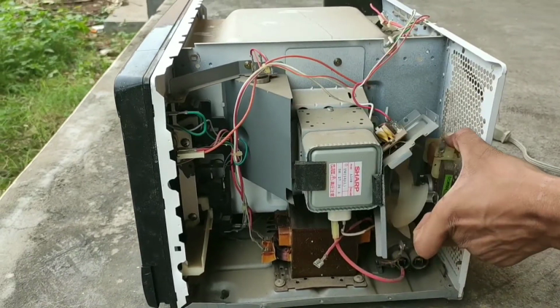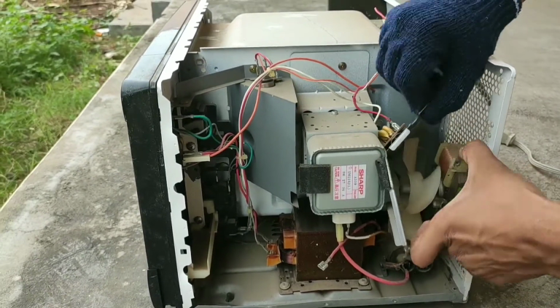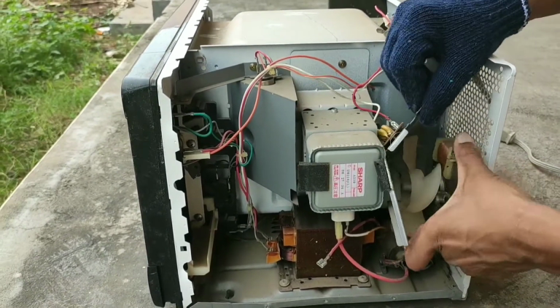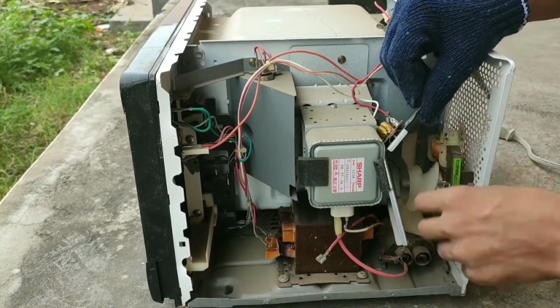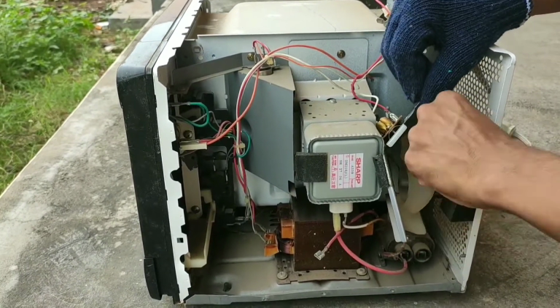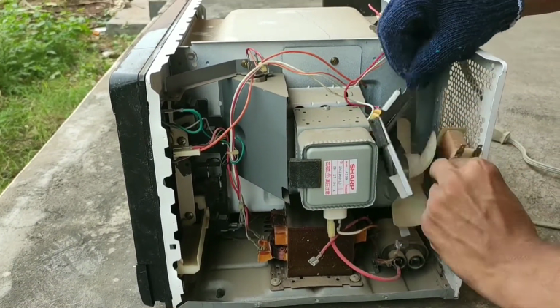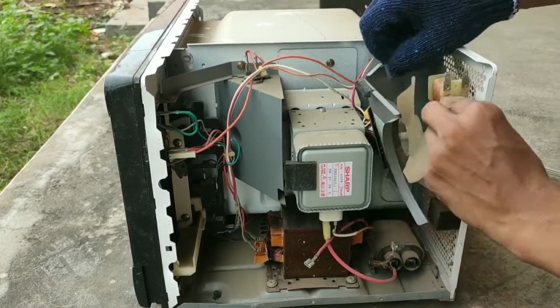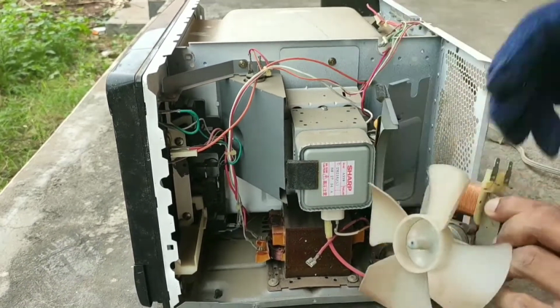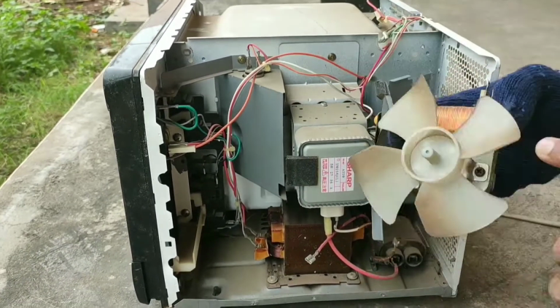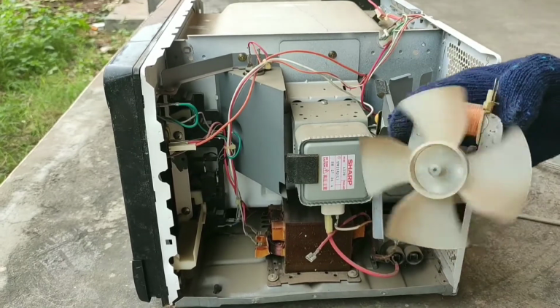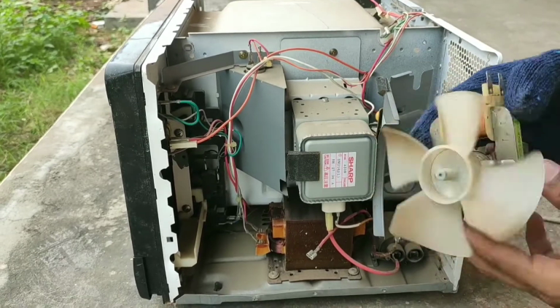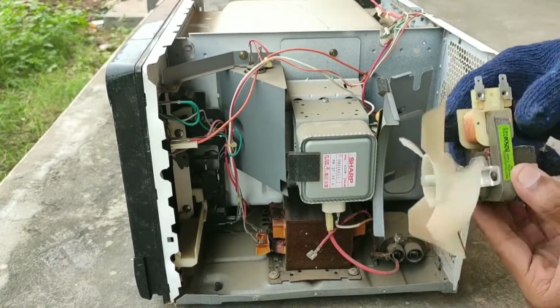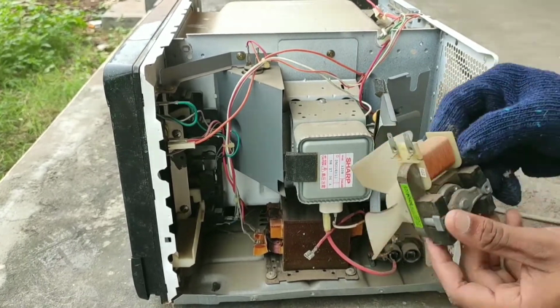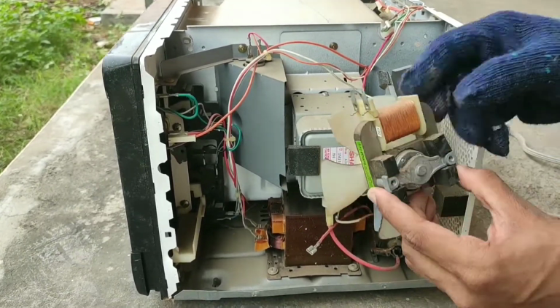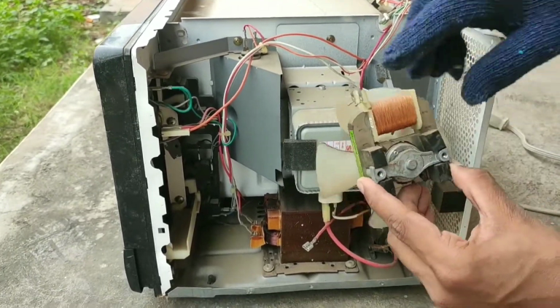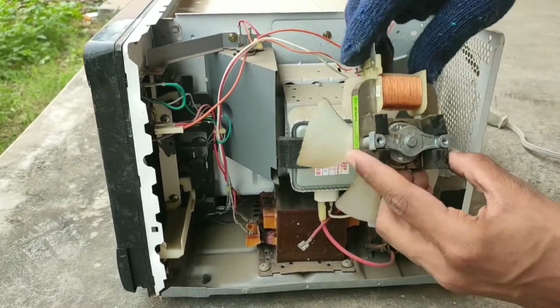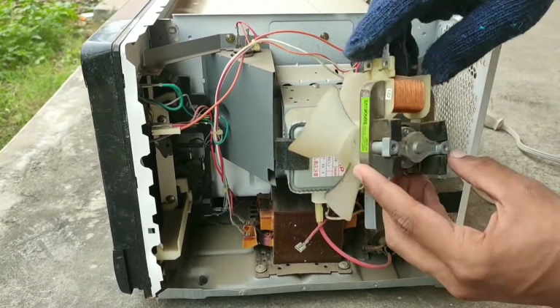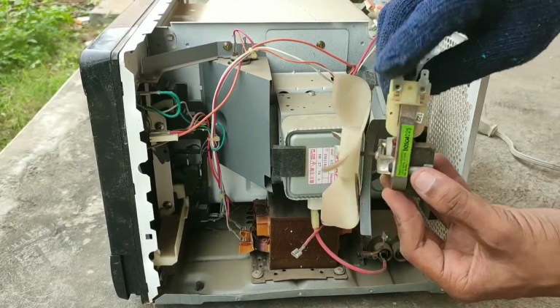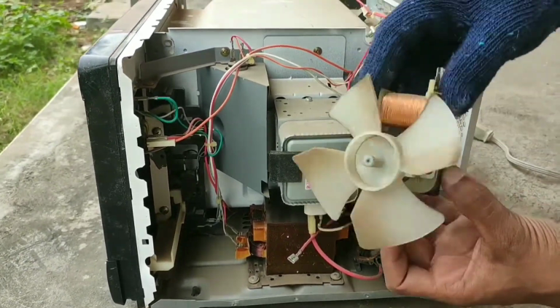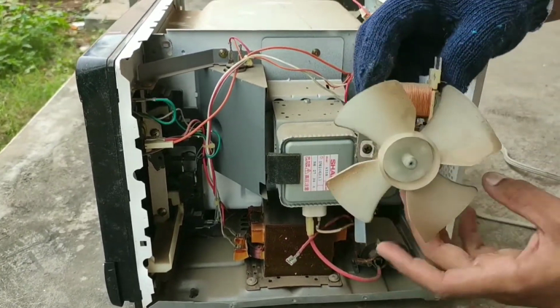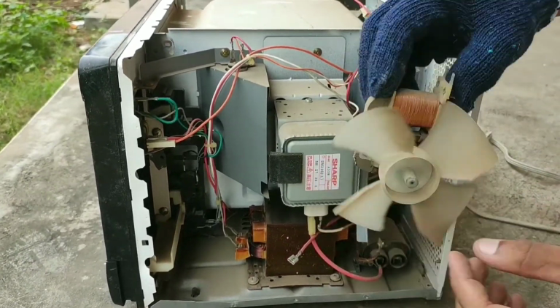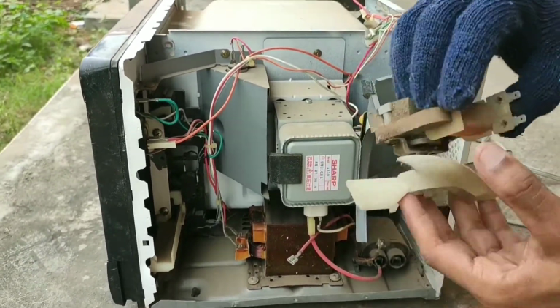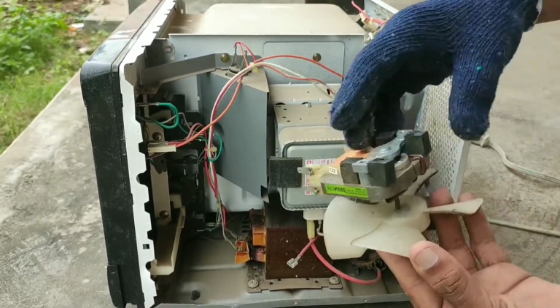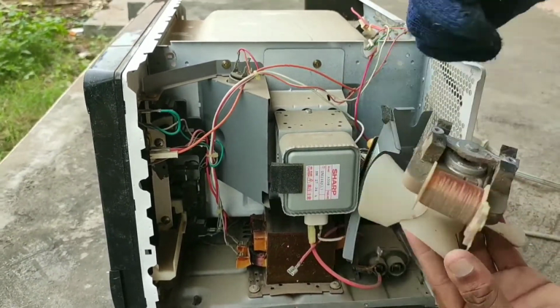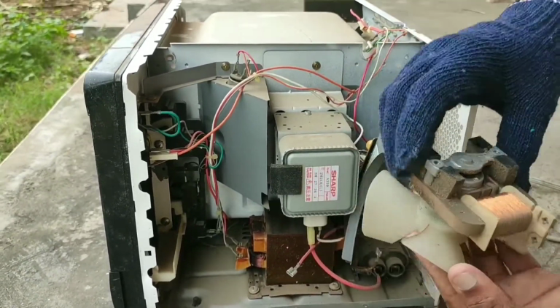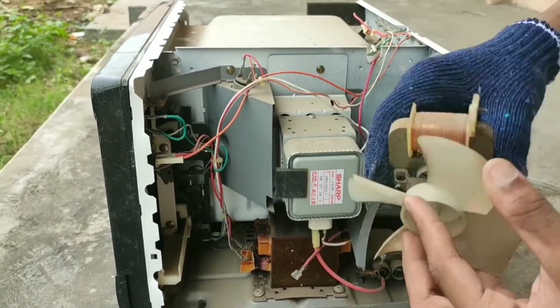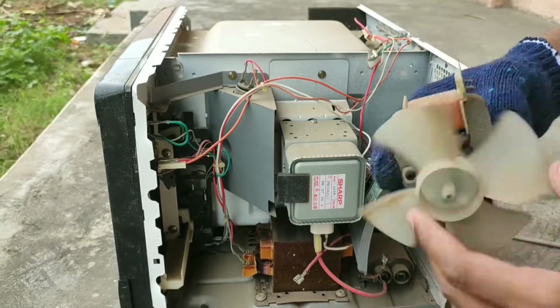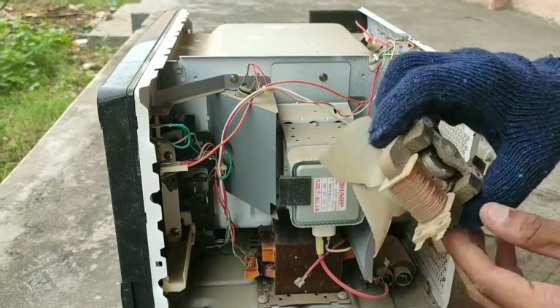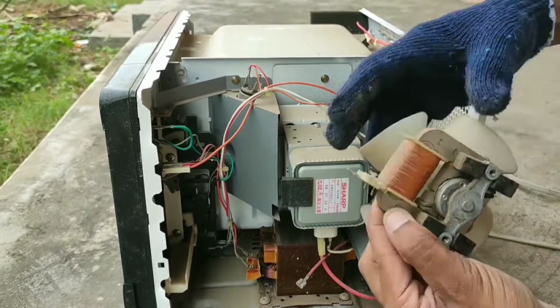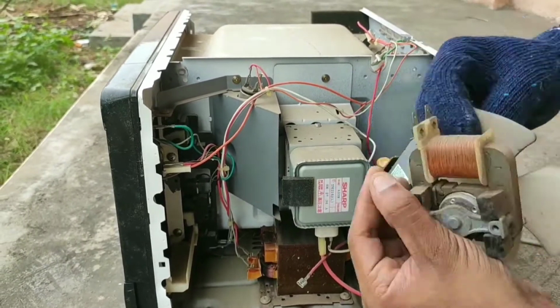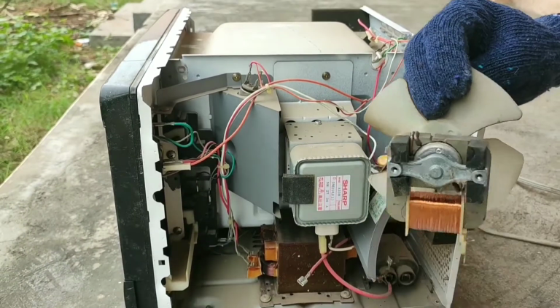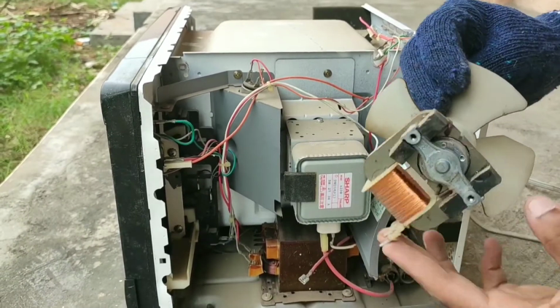Here we have a single-phase induction motor with a propeller, as it provides the ventilation inside the microwave and makes it work more effectively.